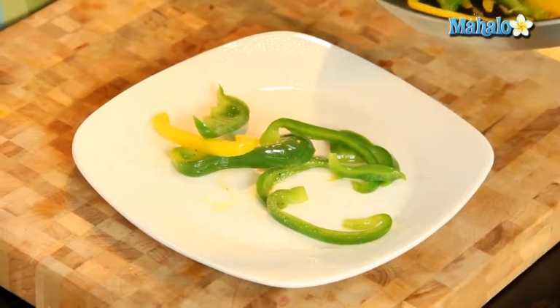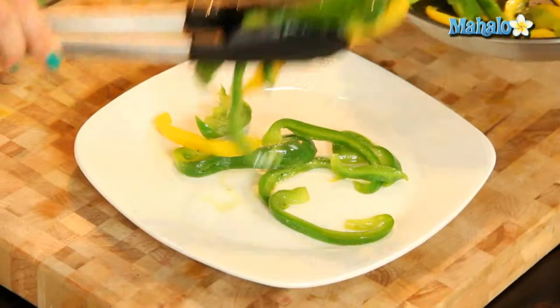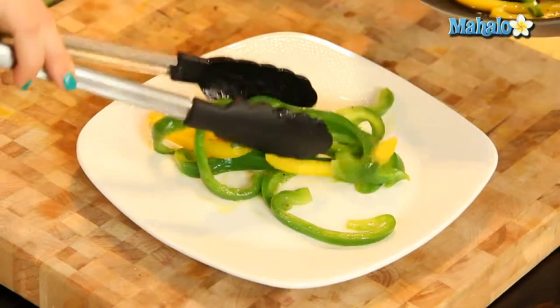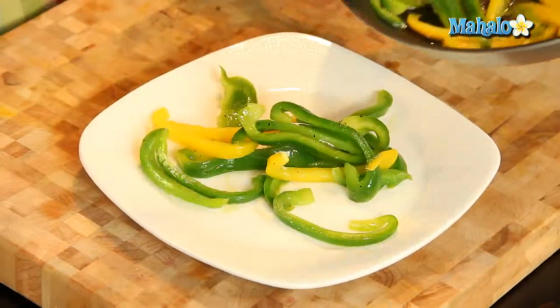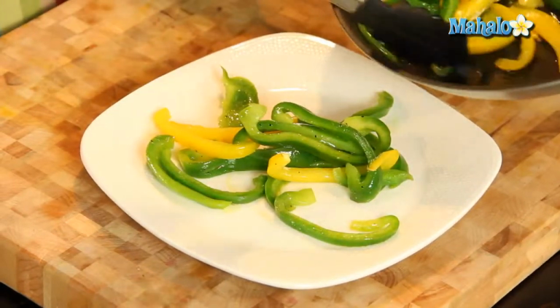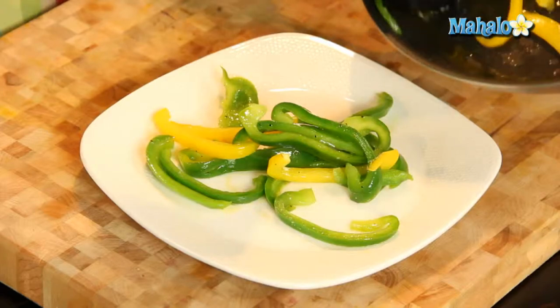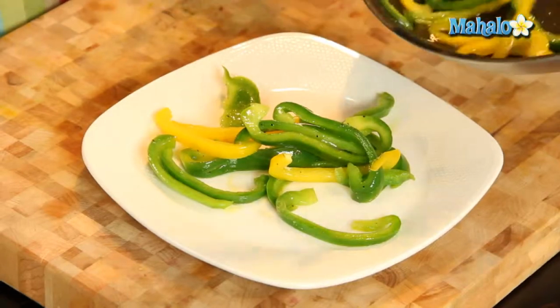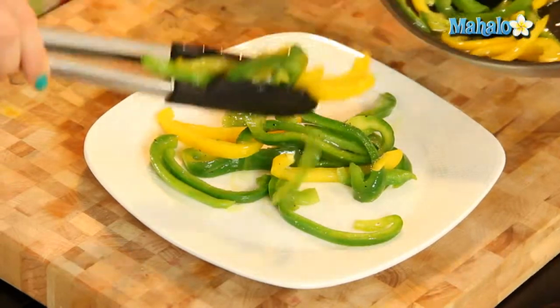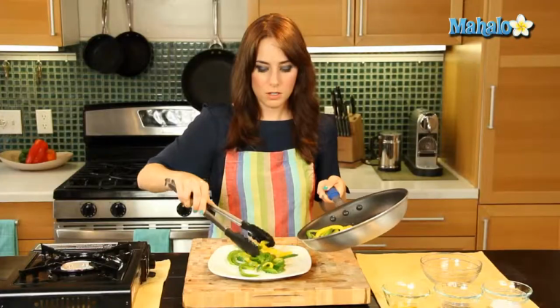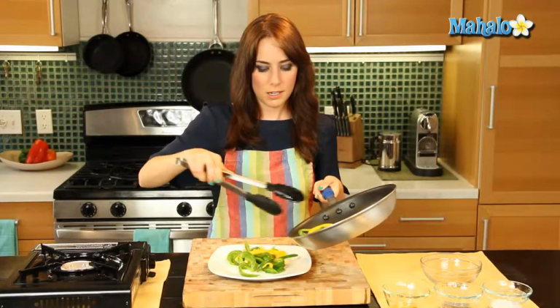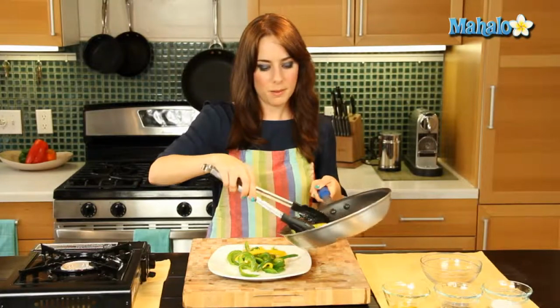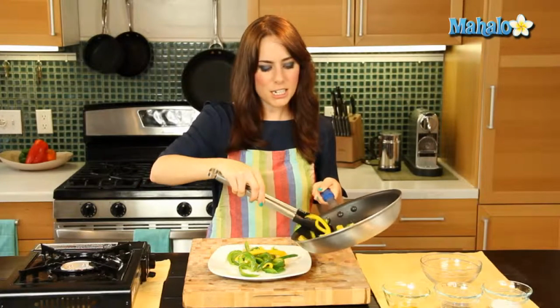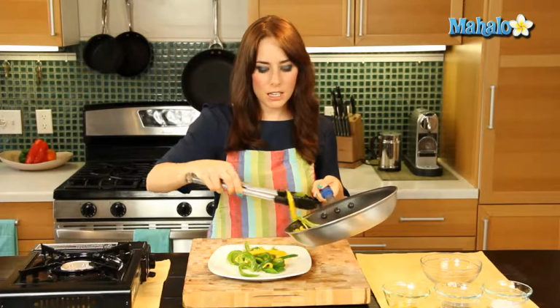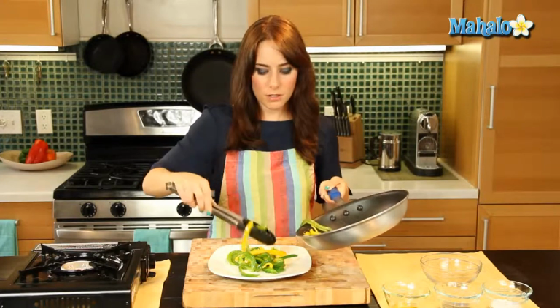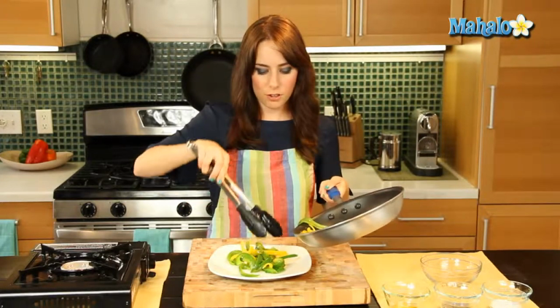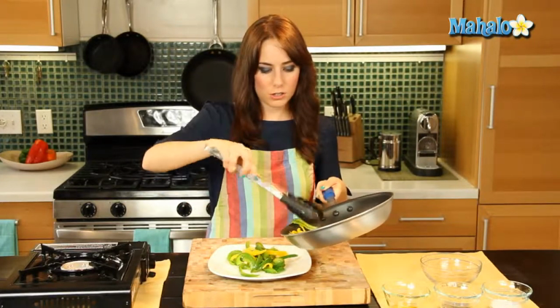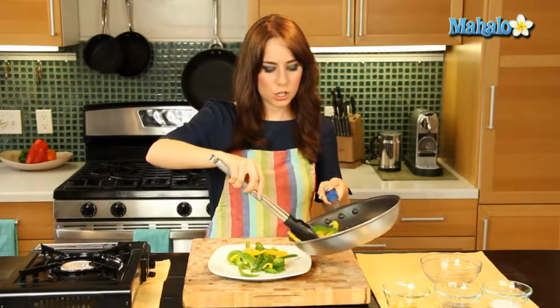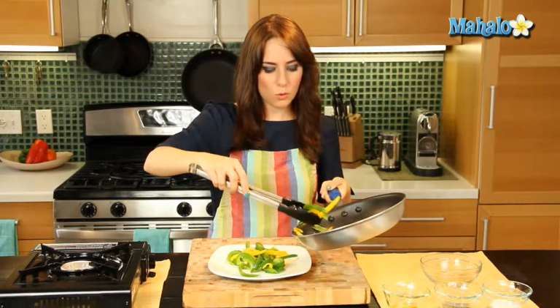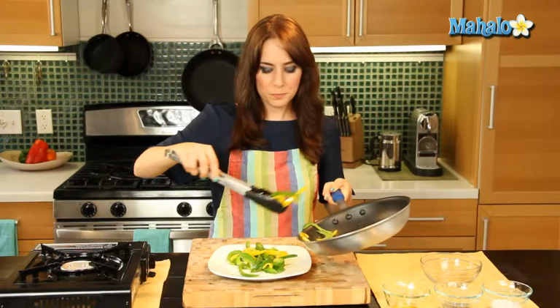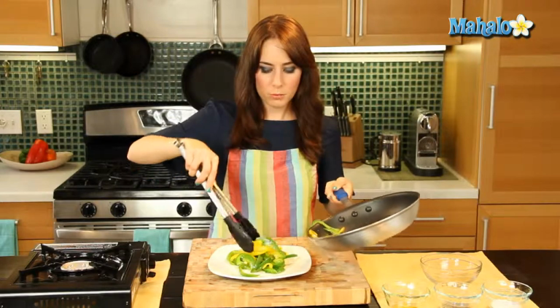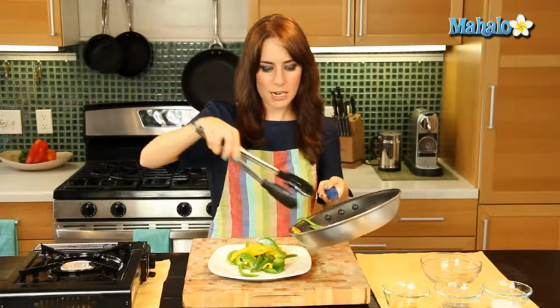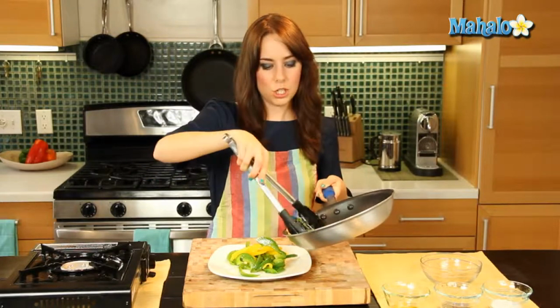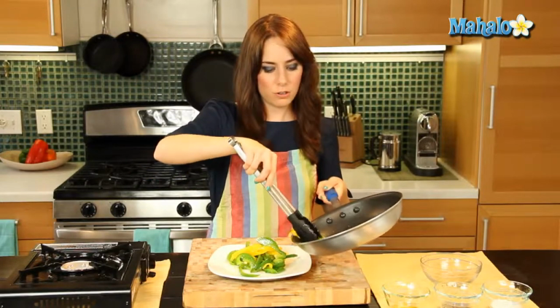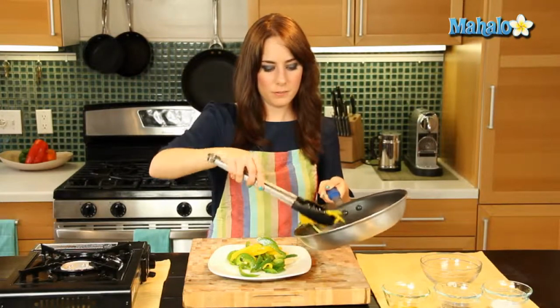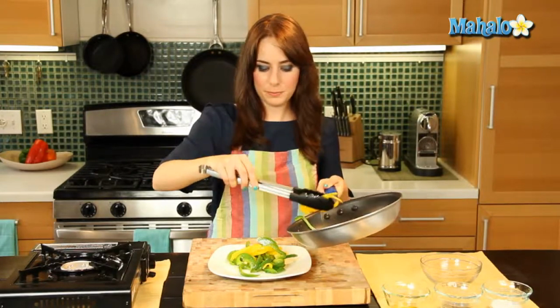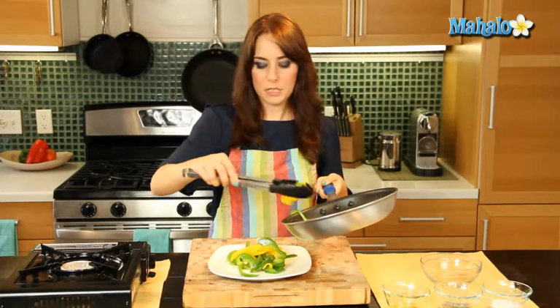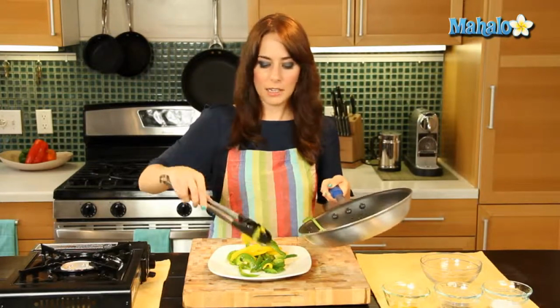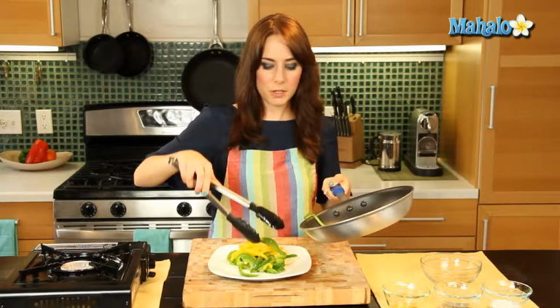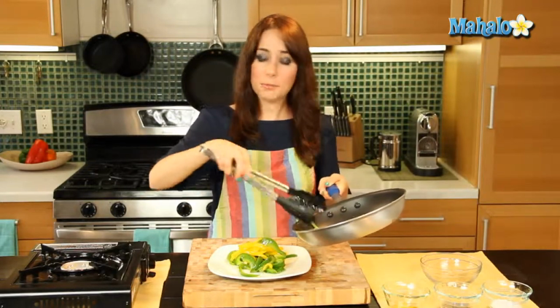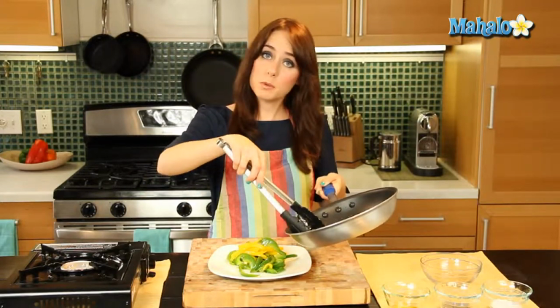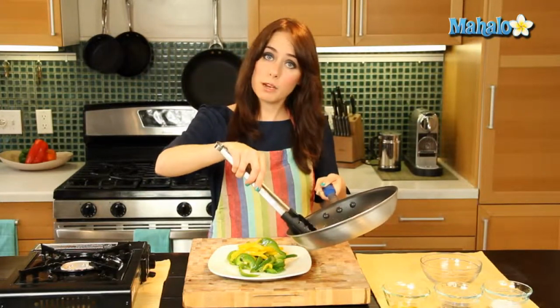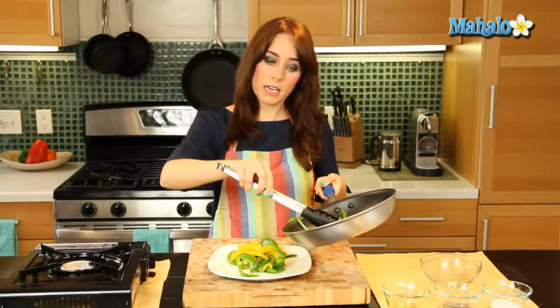Beautiful! I just love using the different colors — it's just so bright and cheerful, like springtime. It's like springtime on a plate, guys.